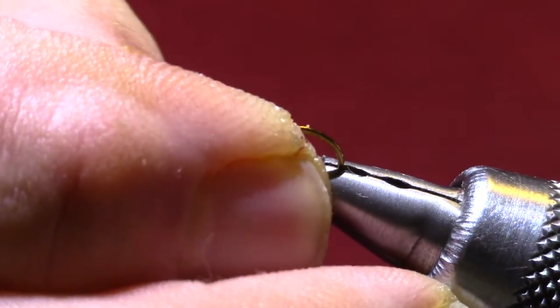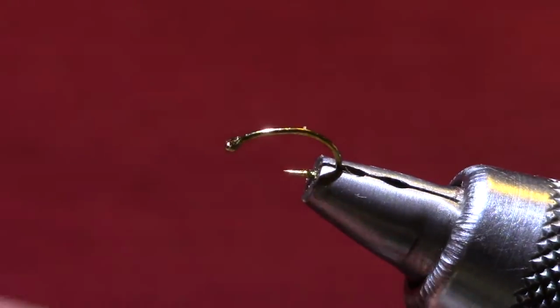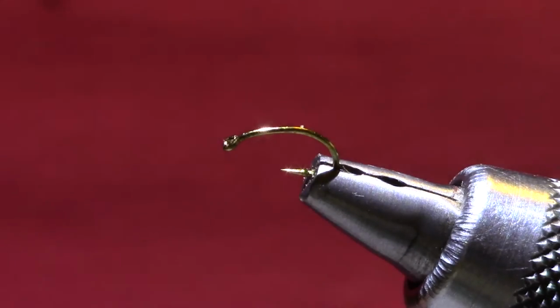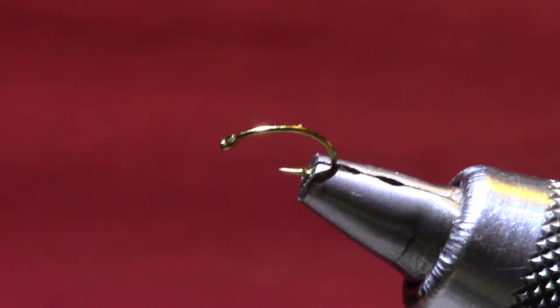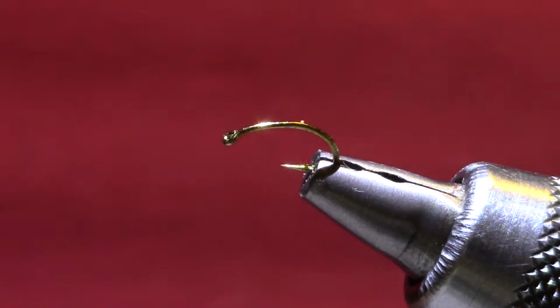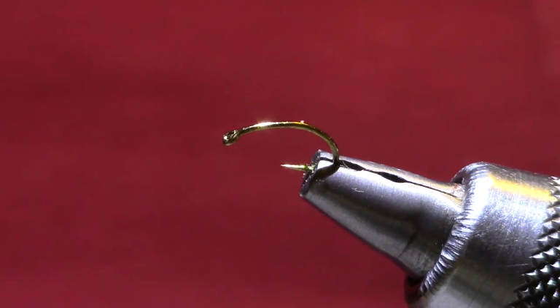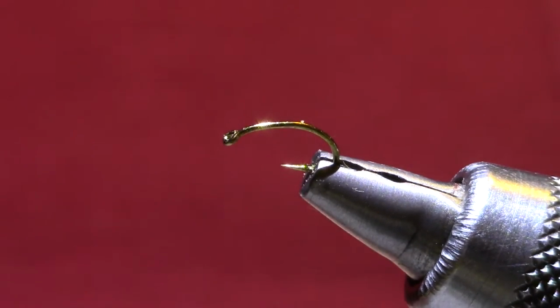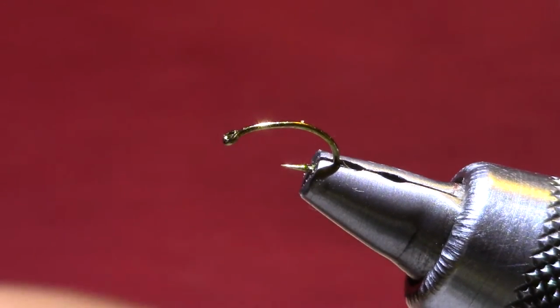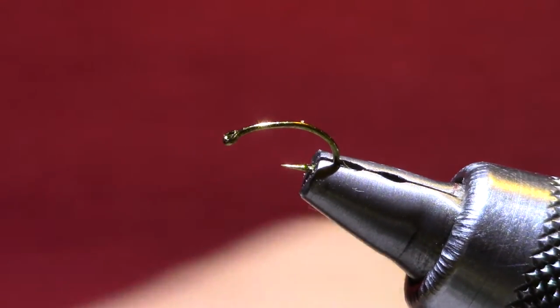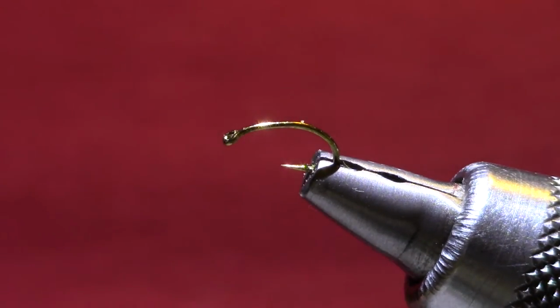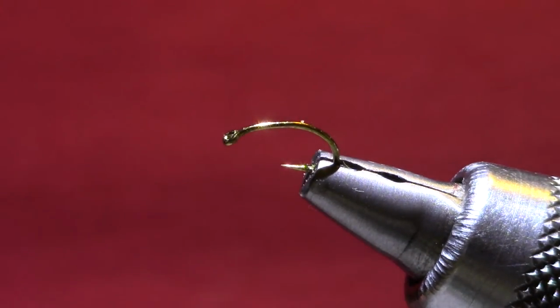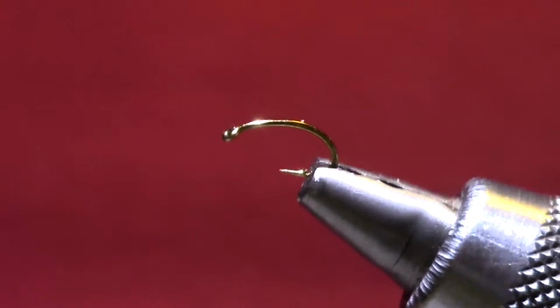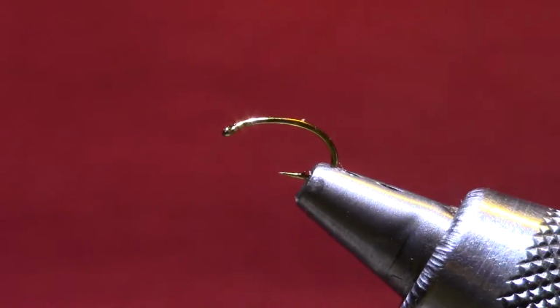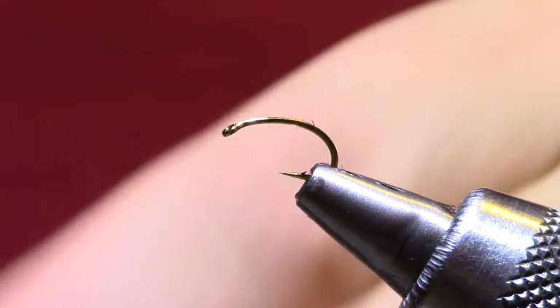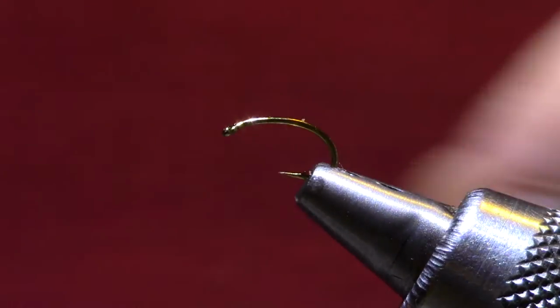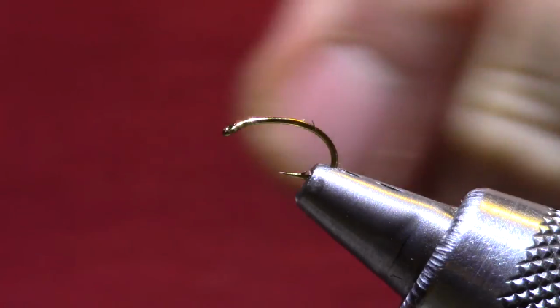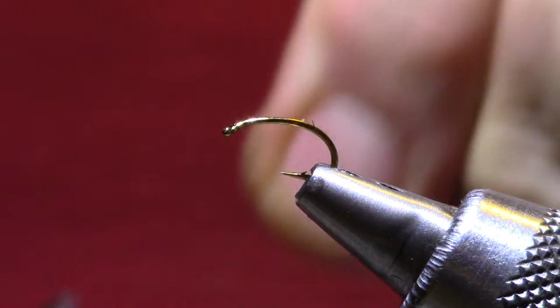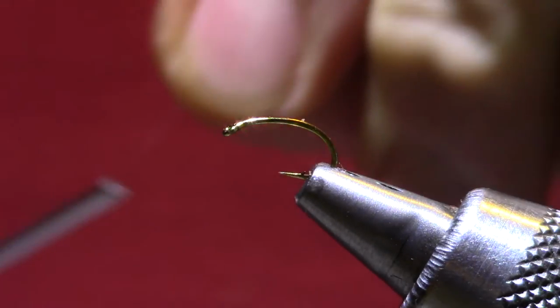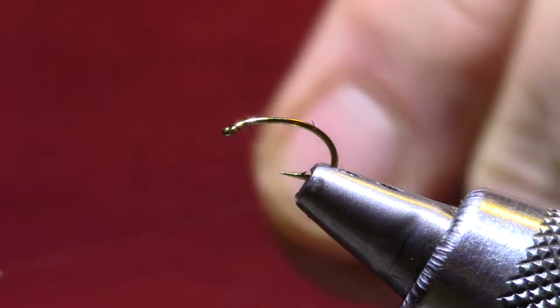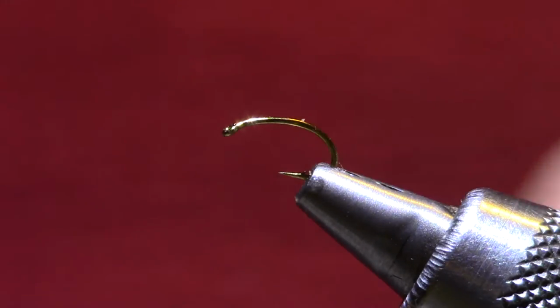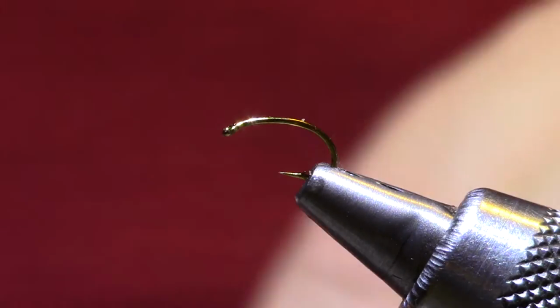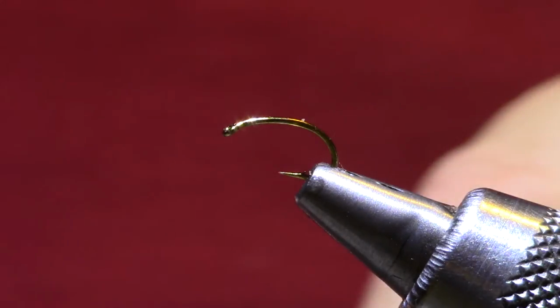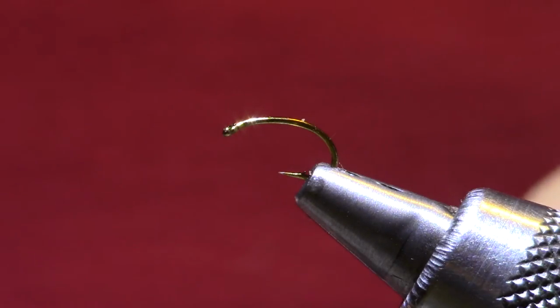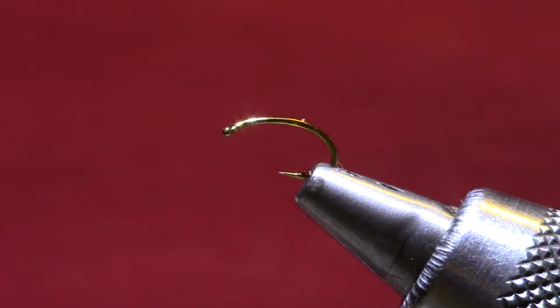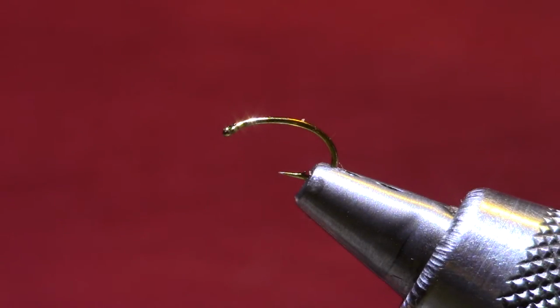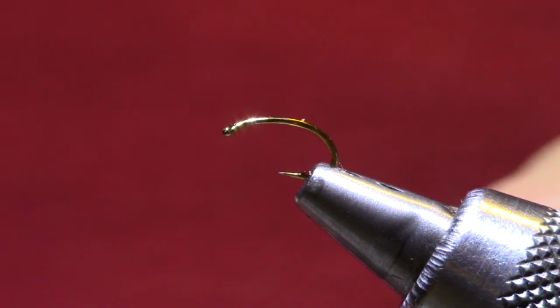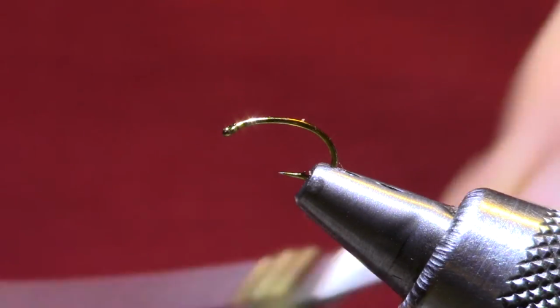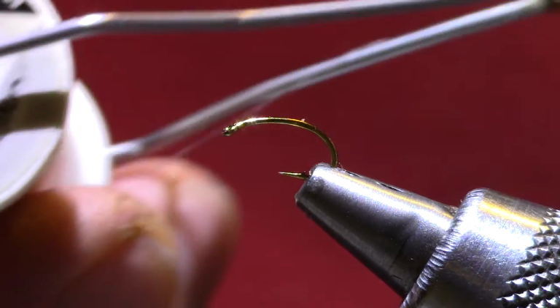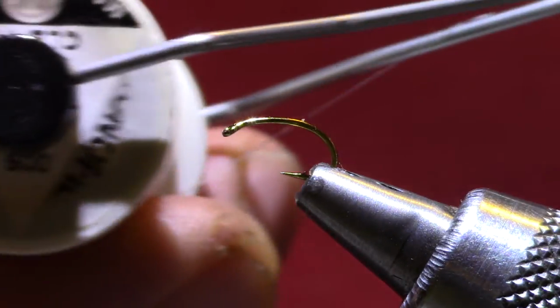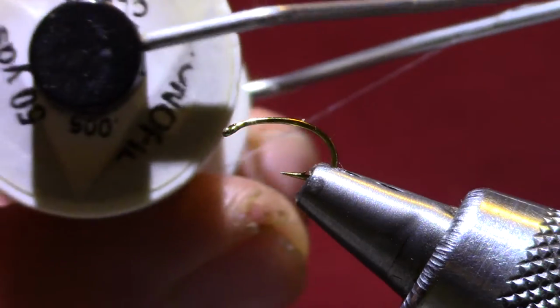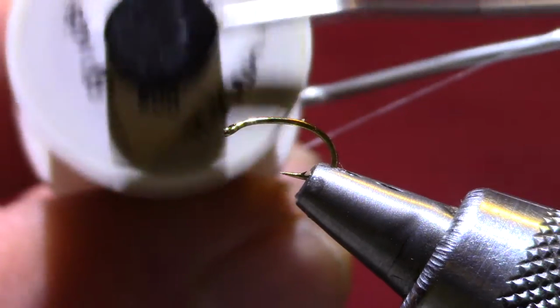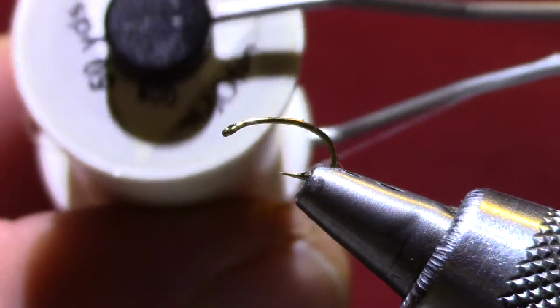We've got sow bugs on the Bighorn and on the Big Thompson, so this is an interesting pattern I'm looking forward to trying. I'm tying it with a monofilament — this is a monofilament.